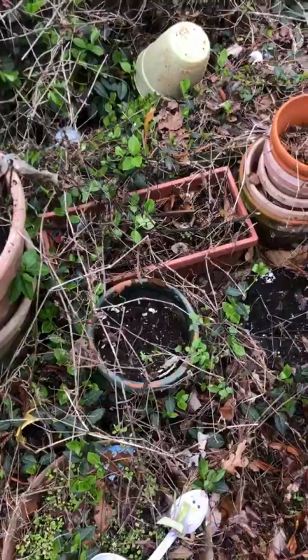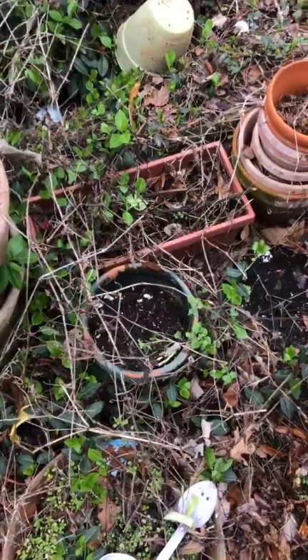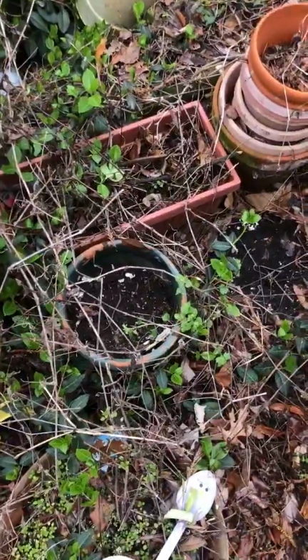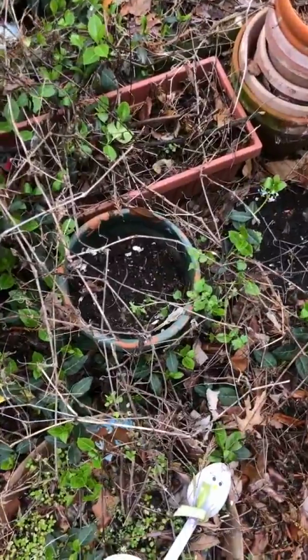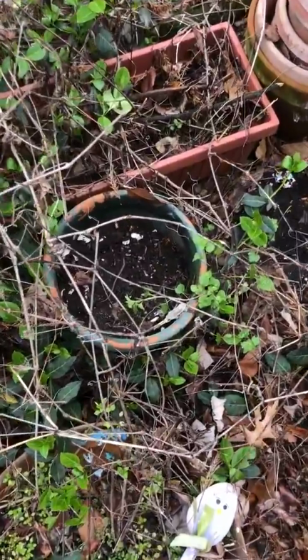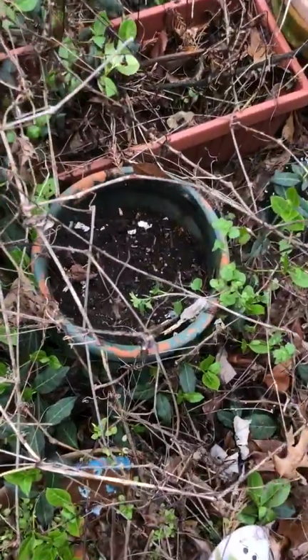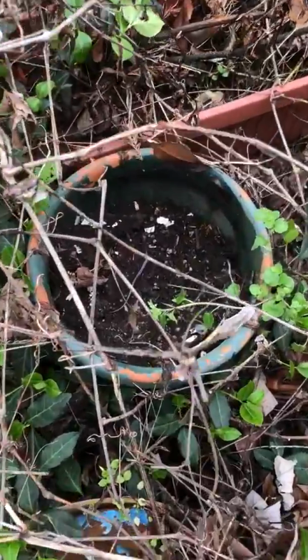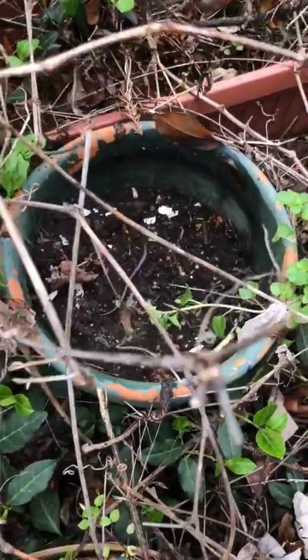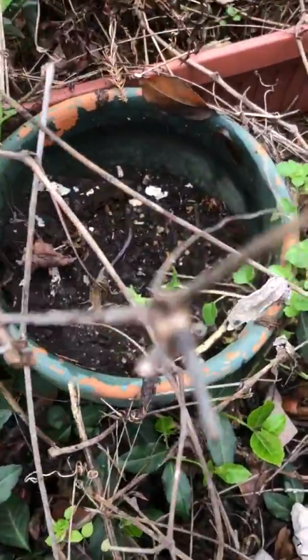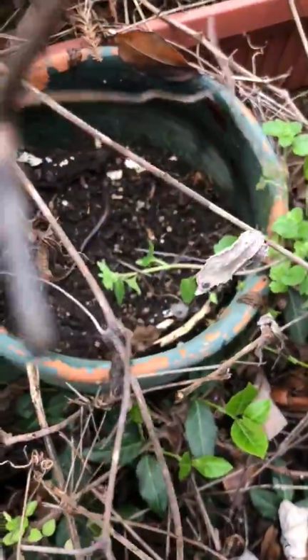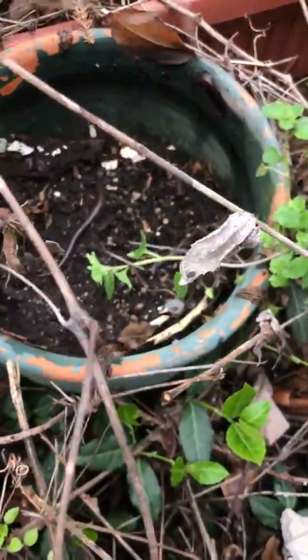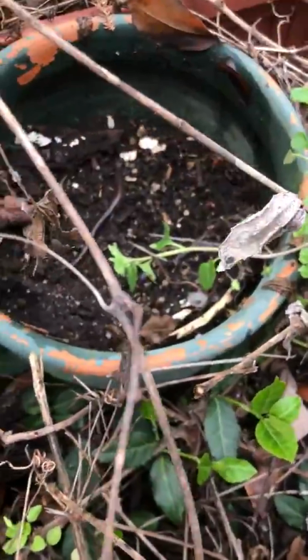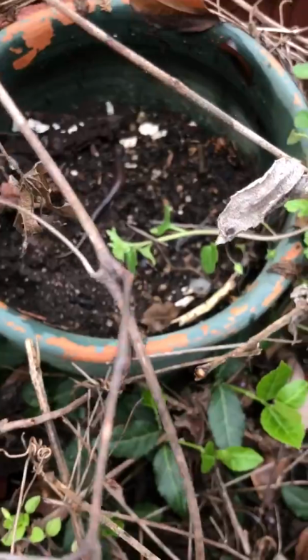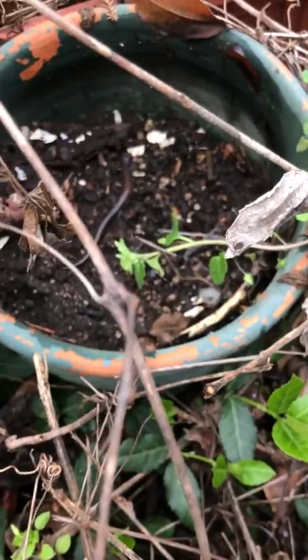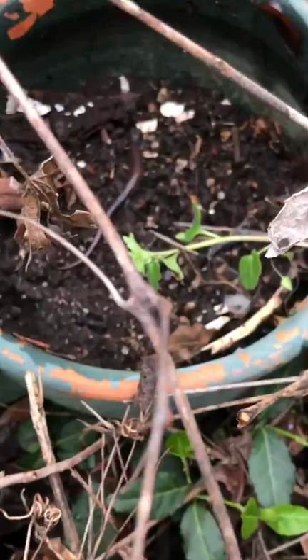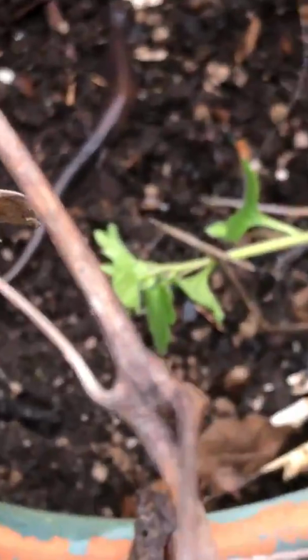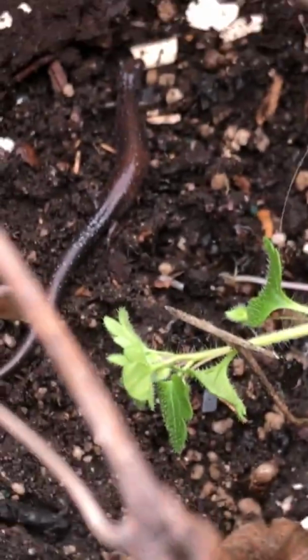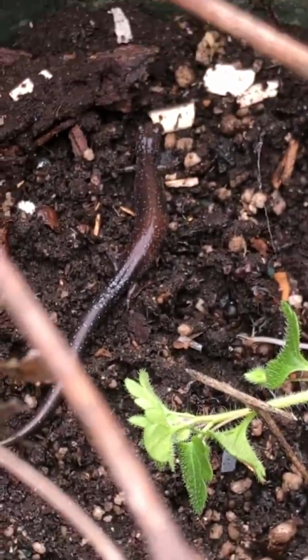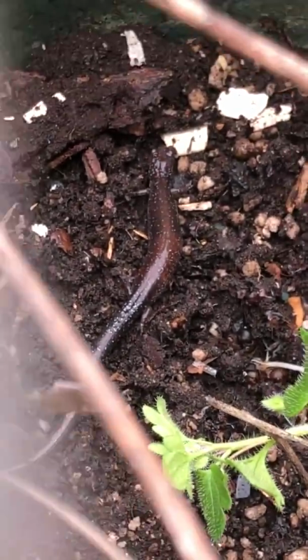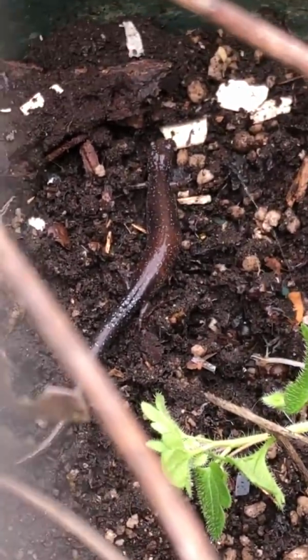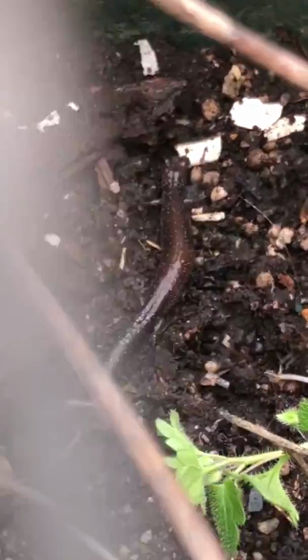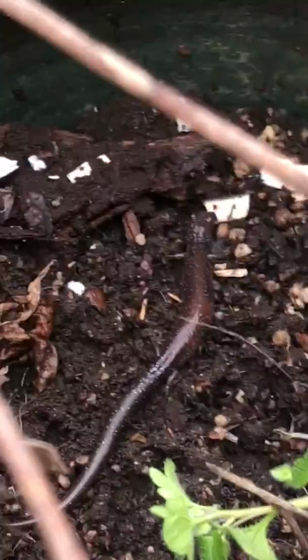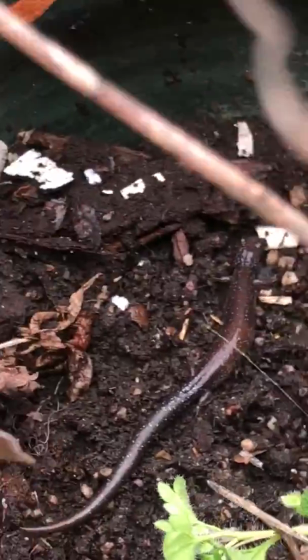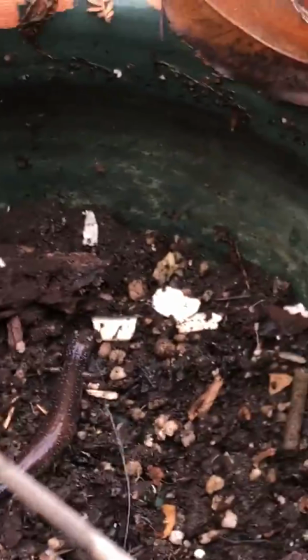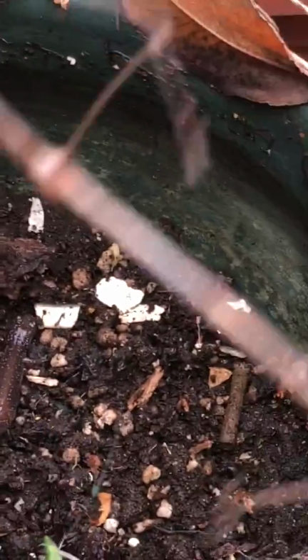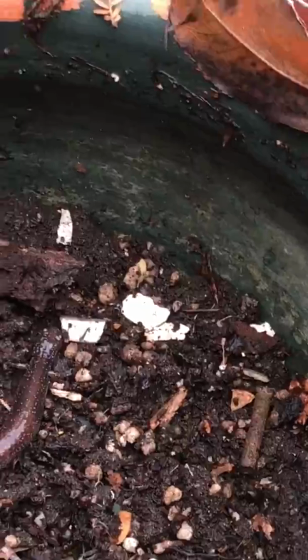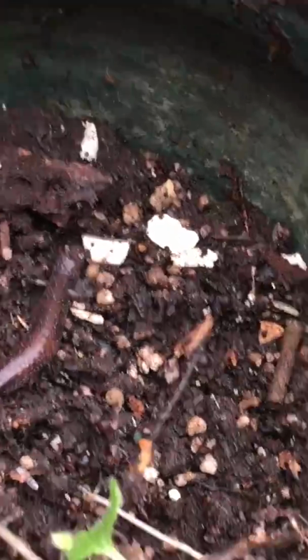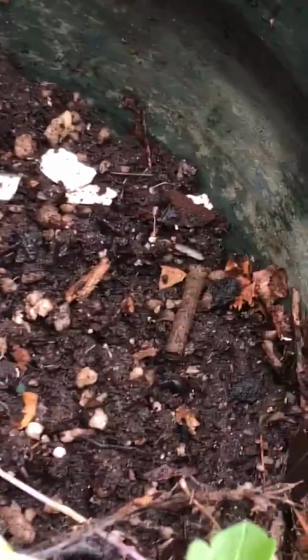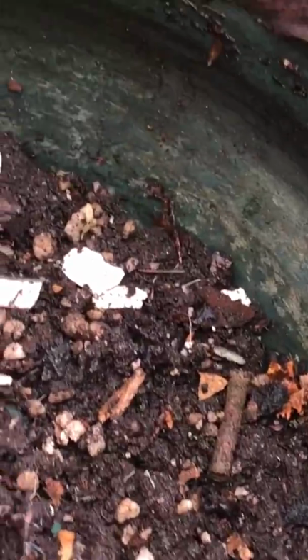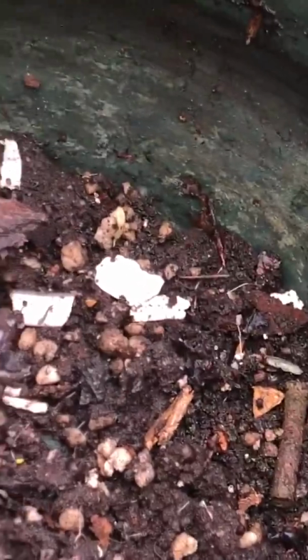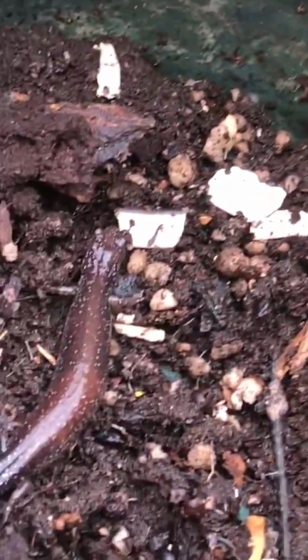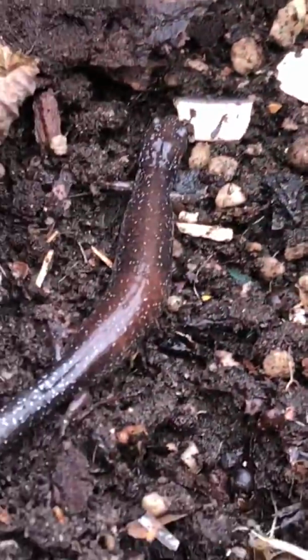Hello. Welcome to Science Short Takes. I've just uncovered a dusky salamander. Let's take a little closer look at her.